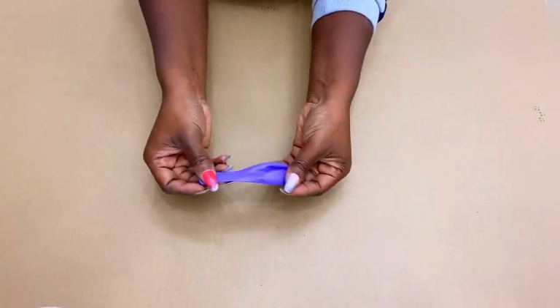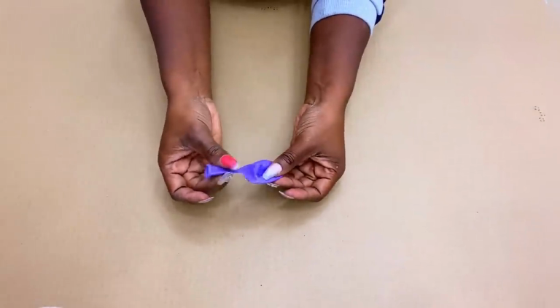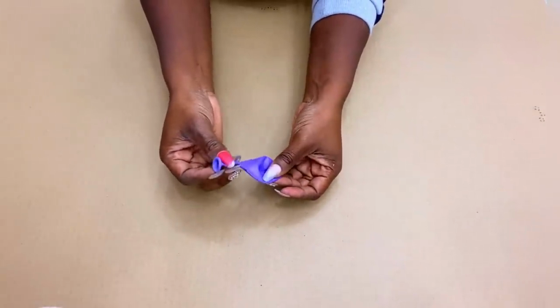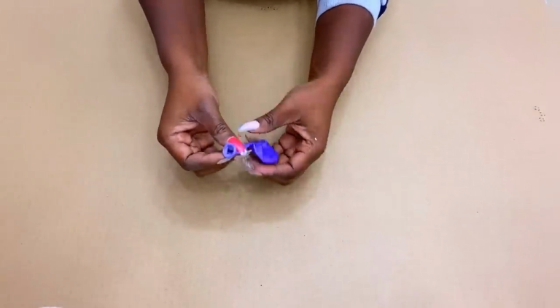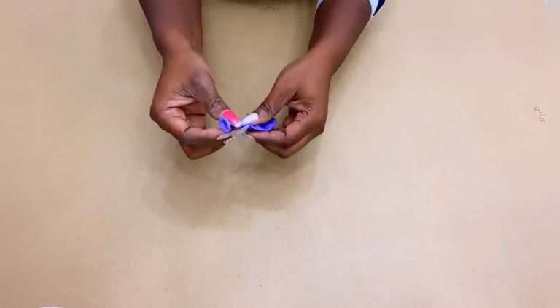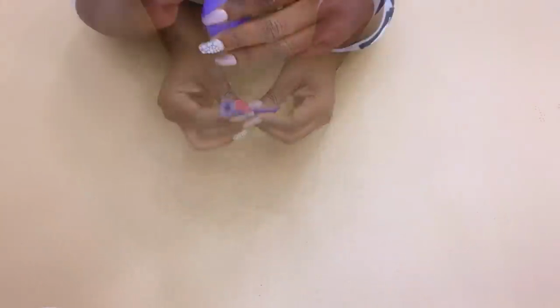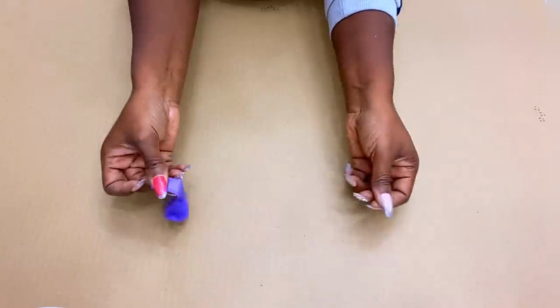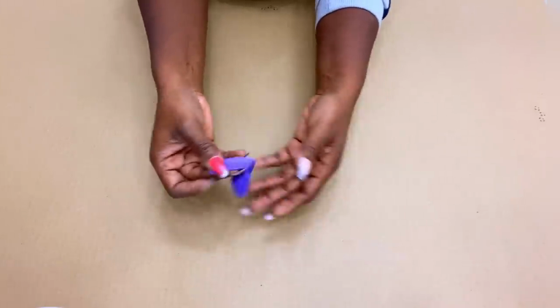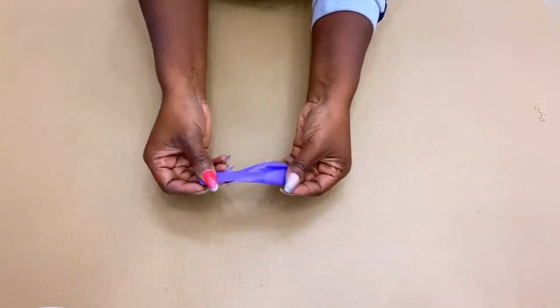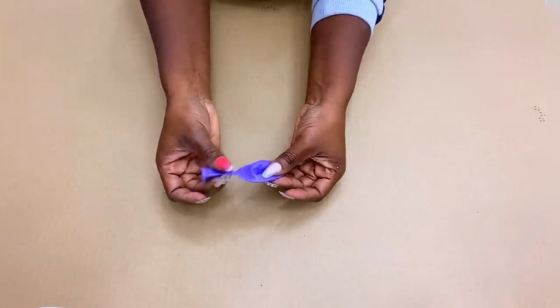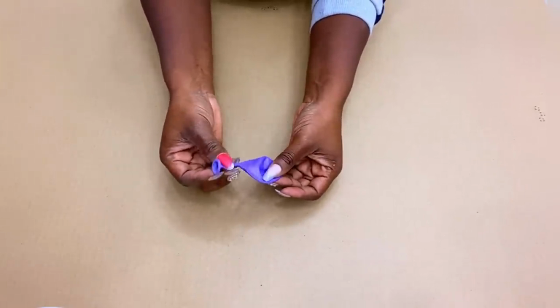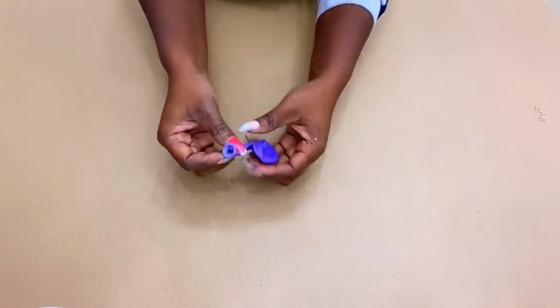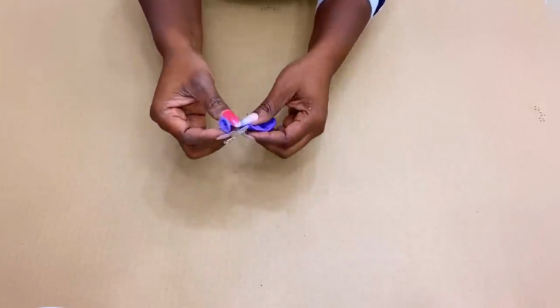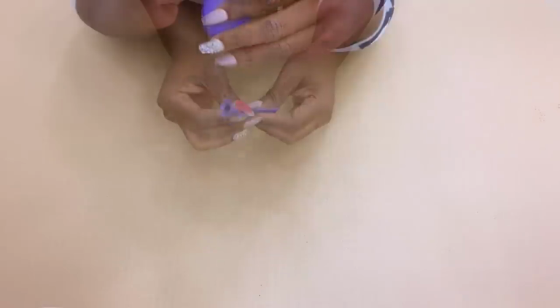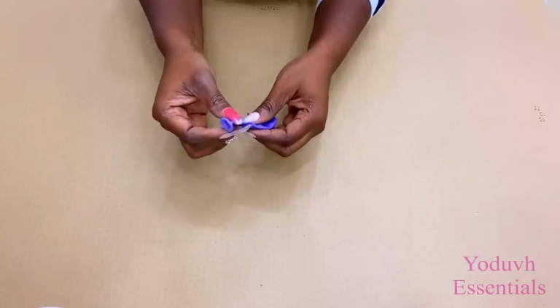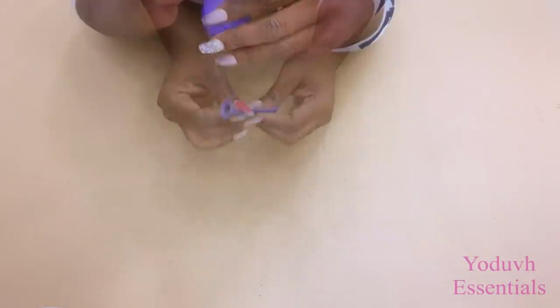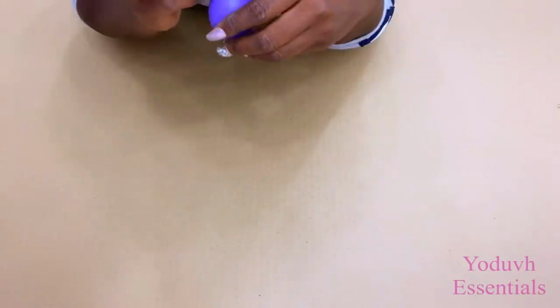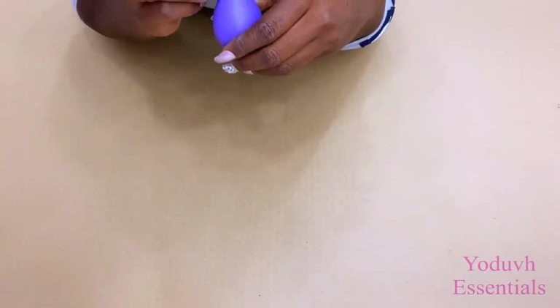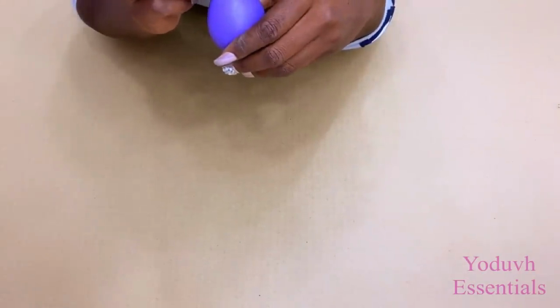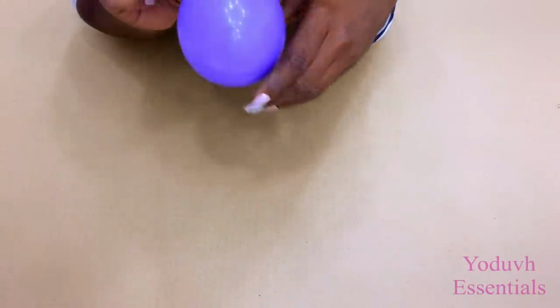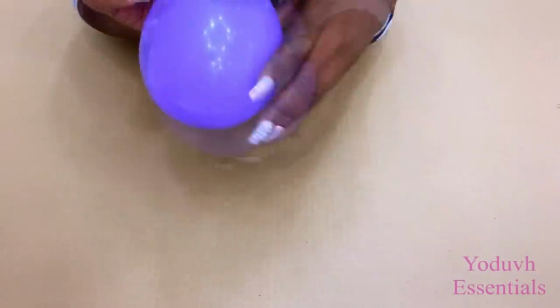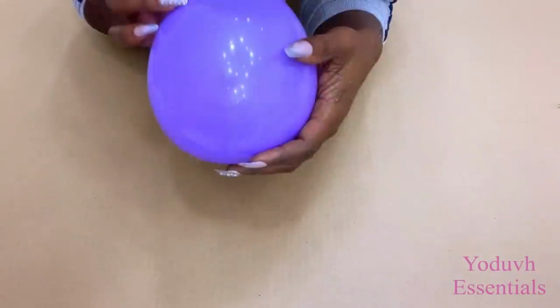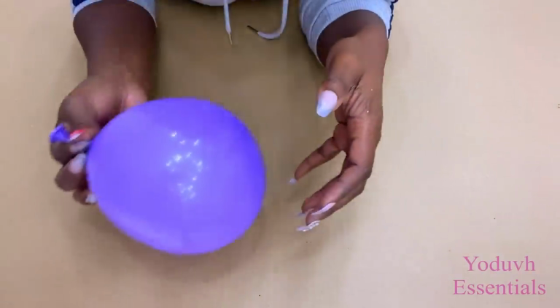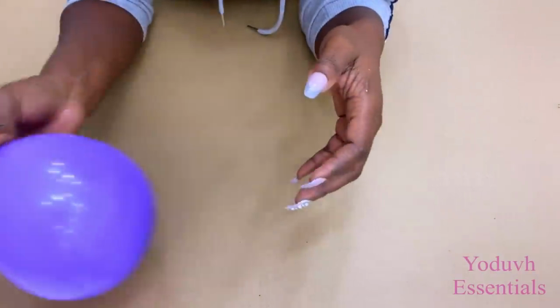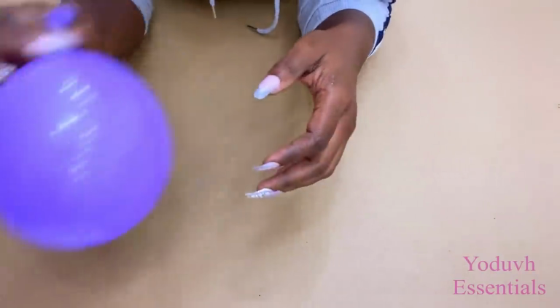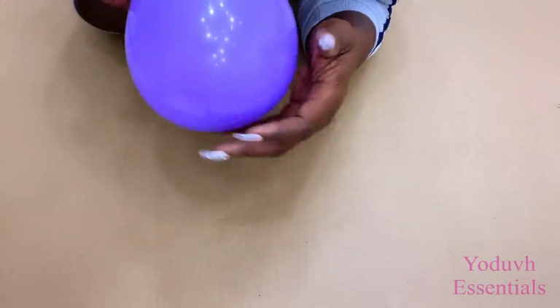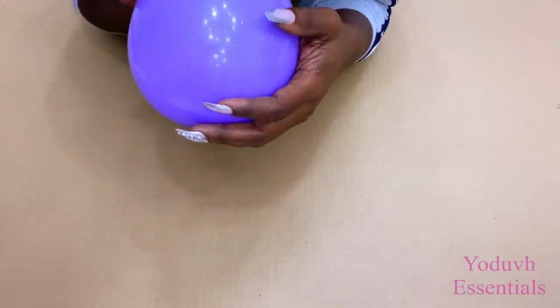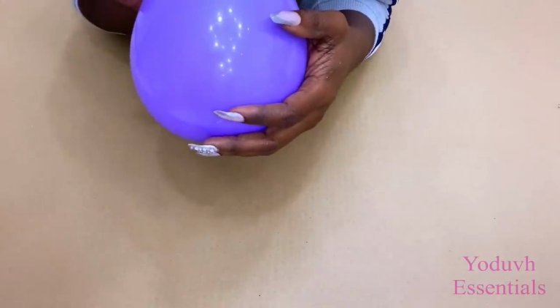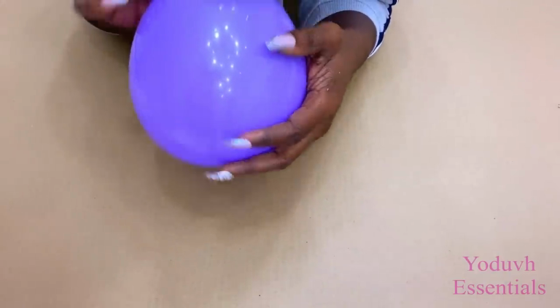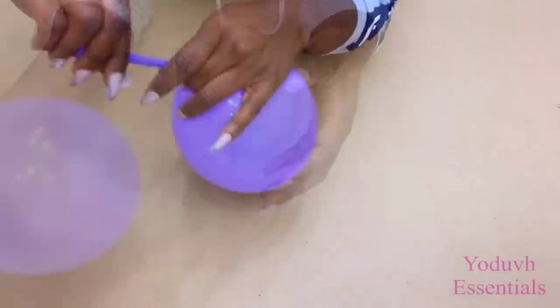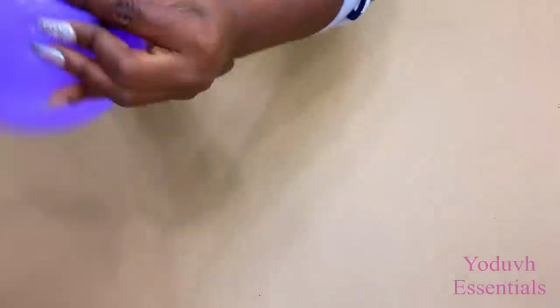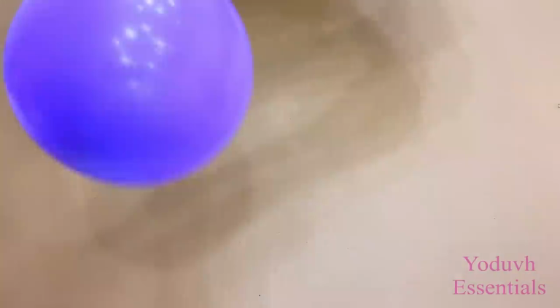Hey guys, Judith Essentials here. Happy Thanksgiving! For today's project I'm gonna be starting off with a balloon and after putting air in the balloon I'll be adding some interesting things to it for DIY lighting.